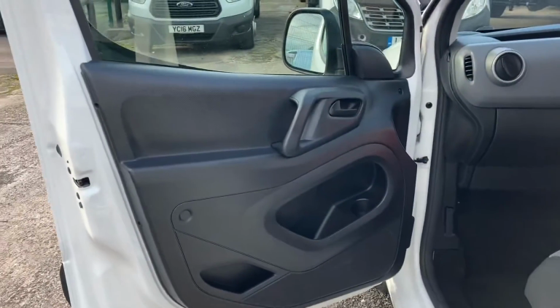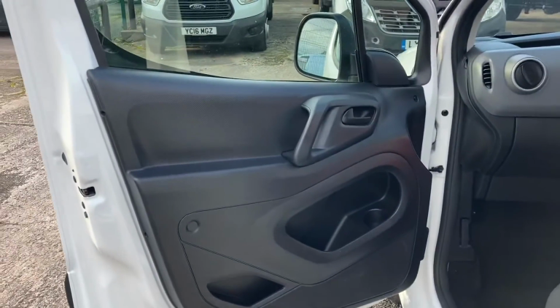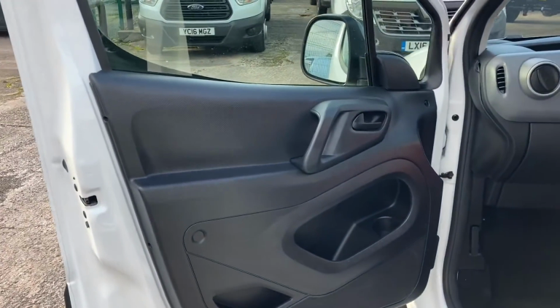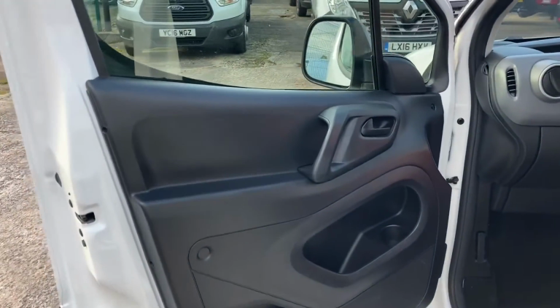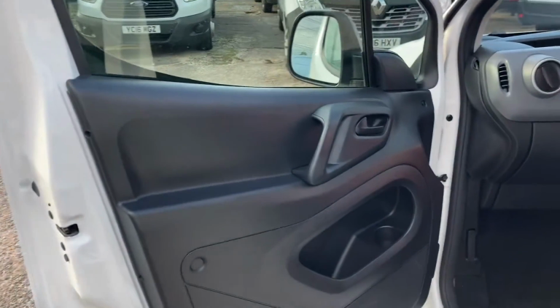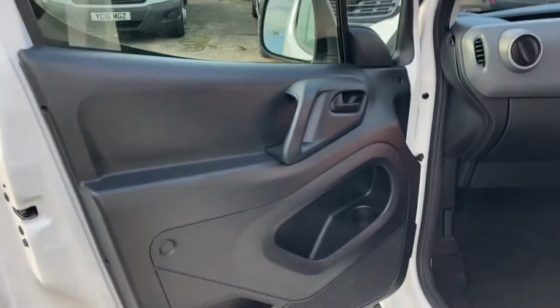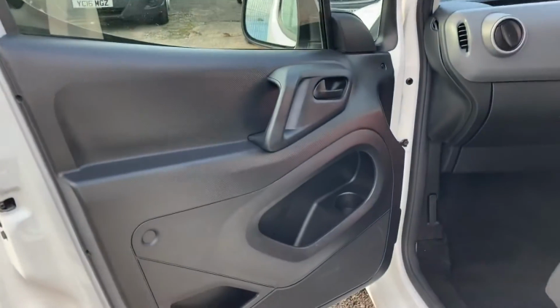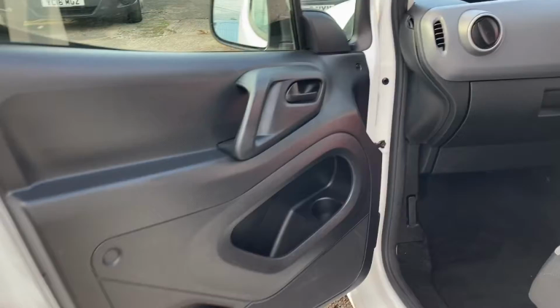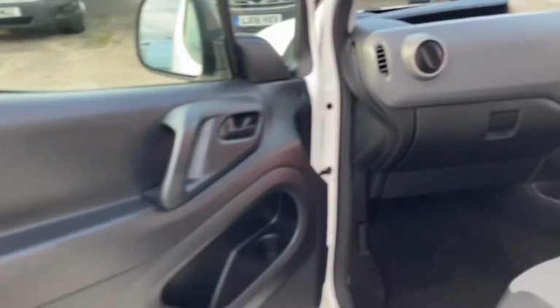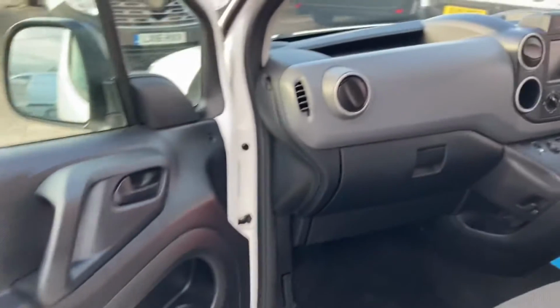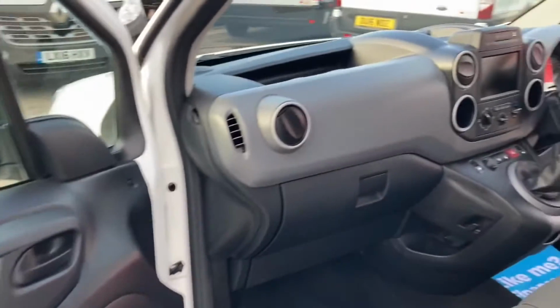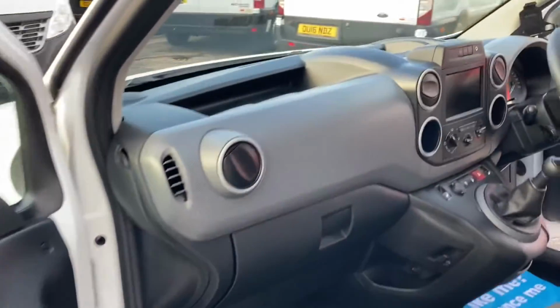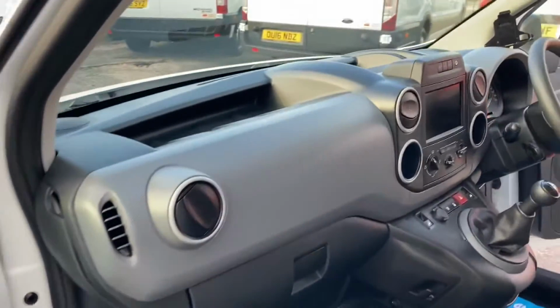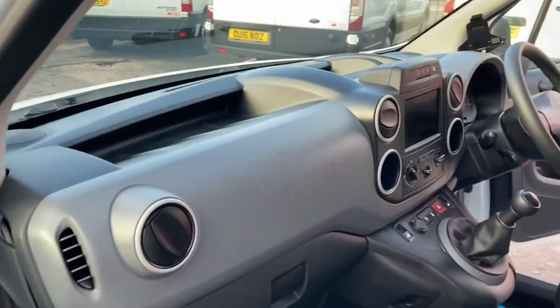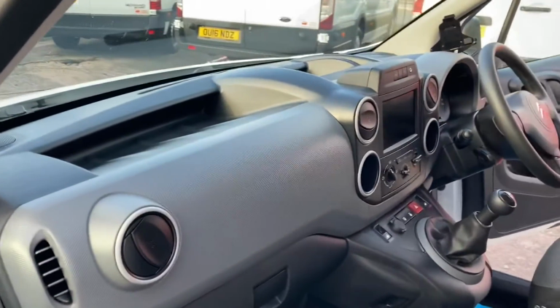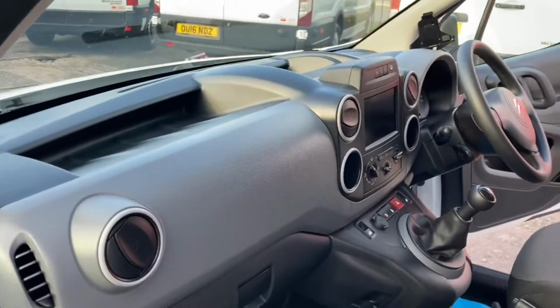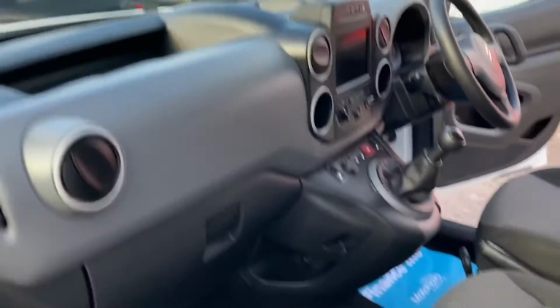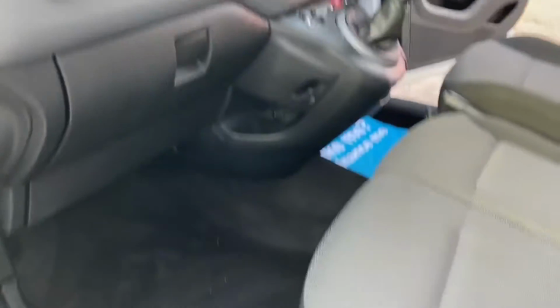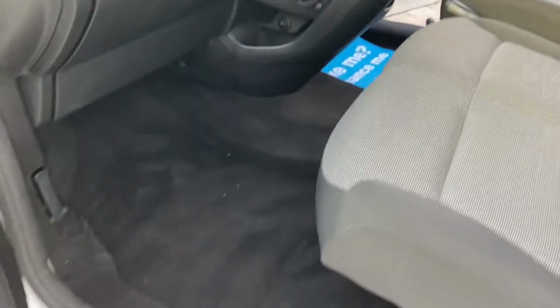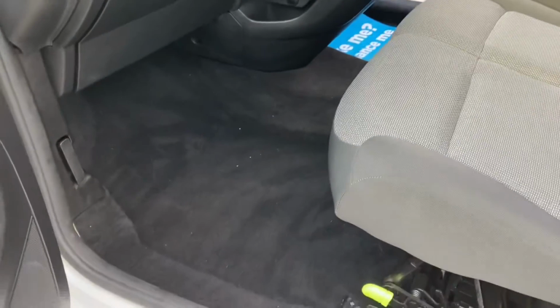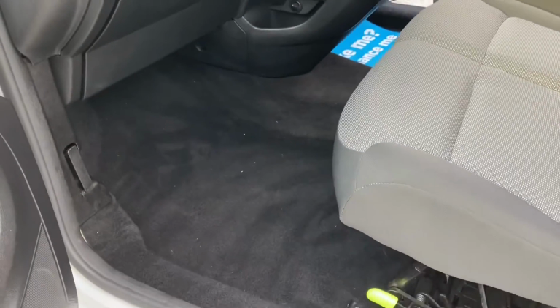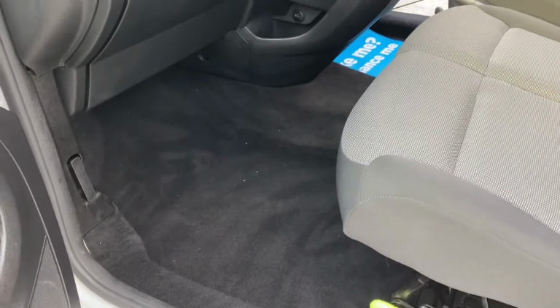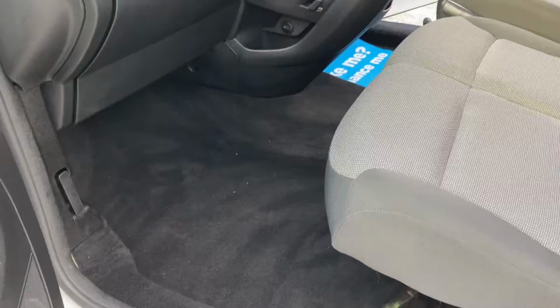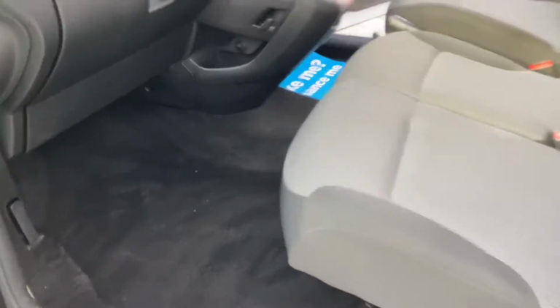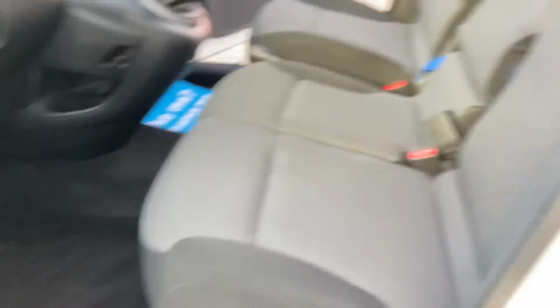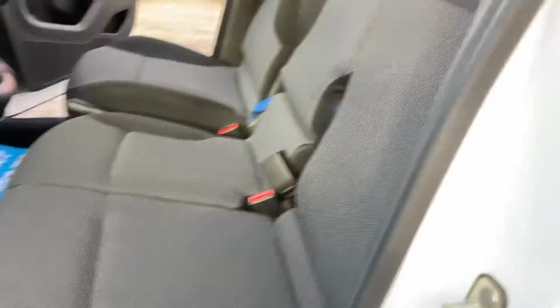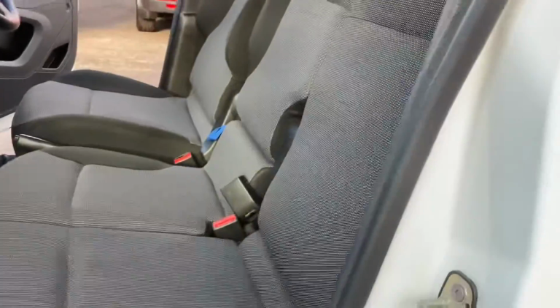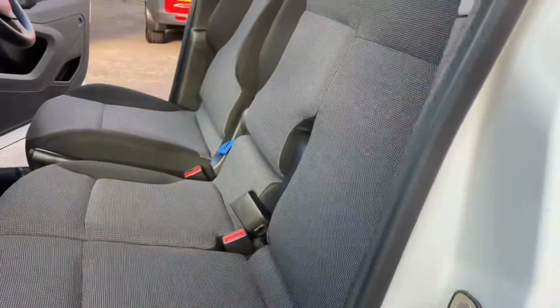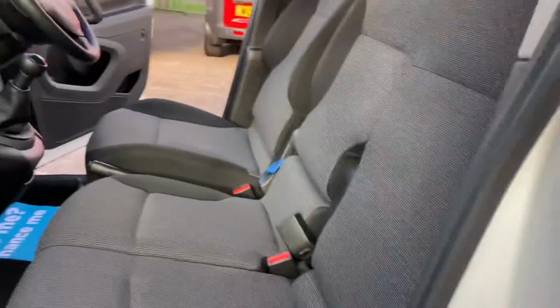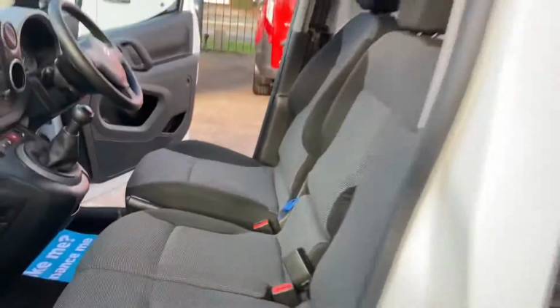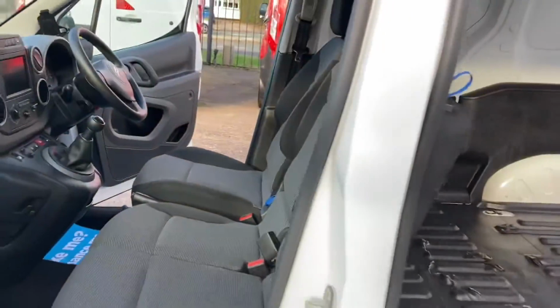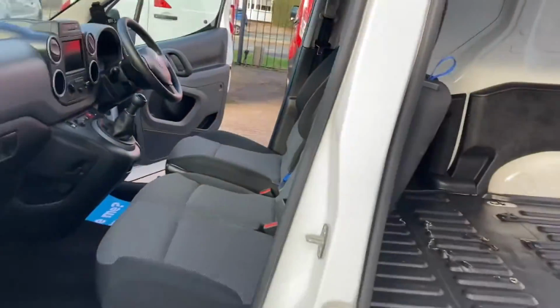Viewing through the passenger front door, there's also the dashboard, all the carpets and seats — all in excellent condition.